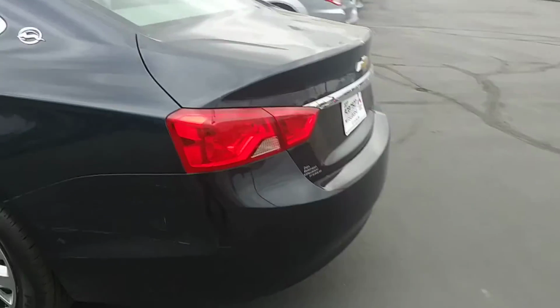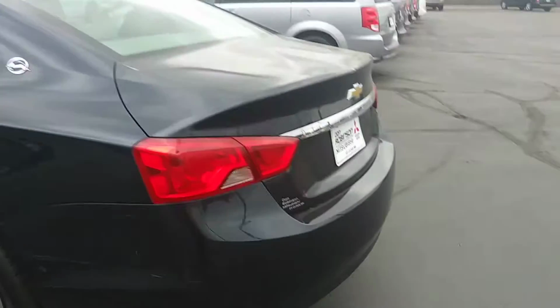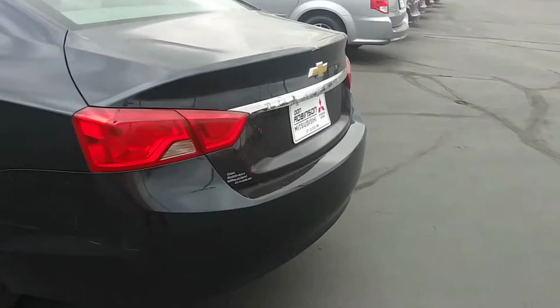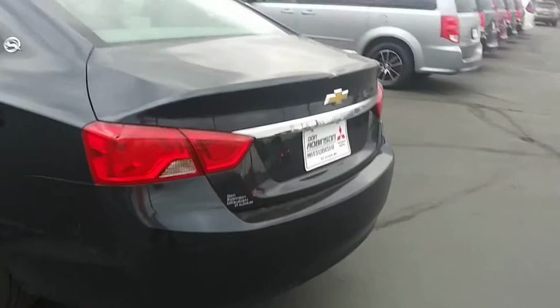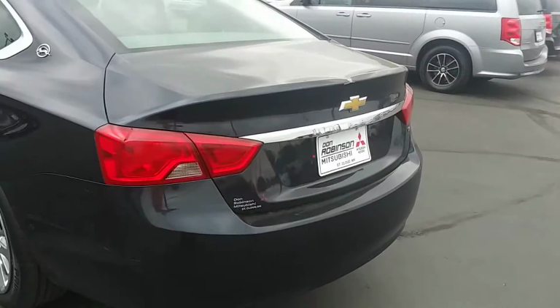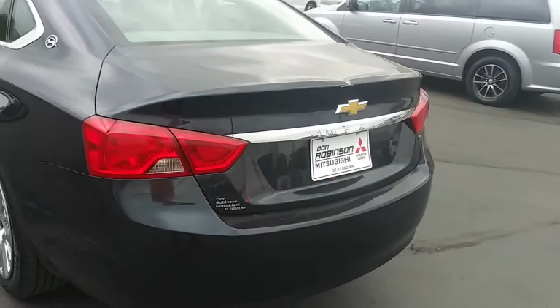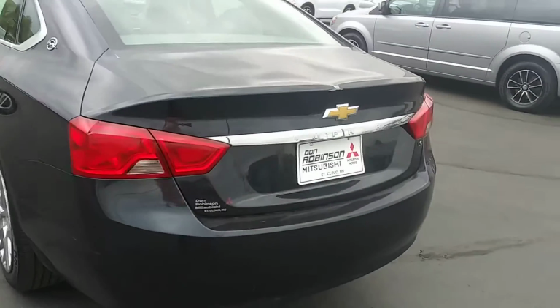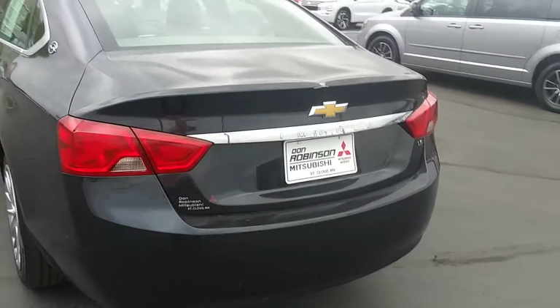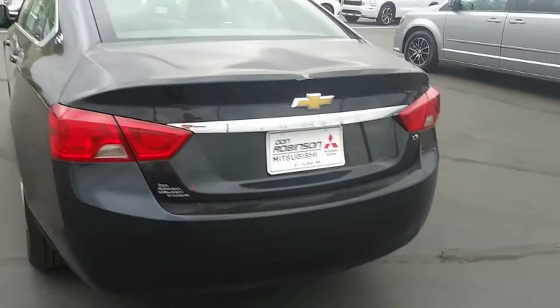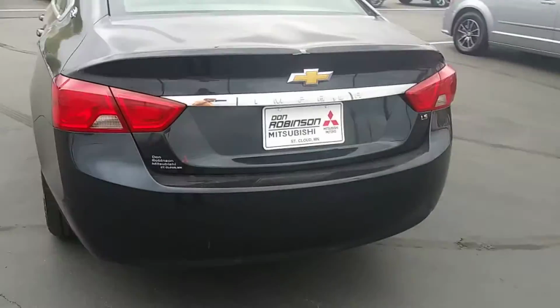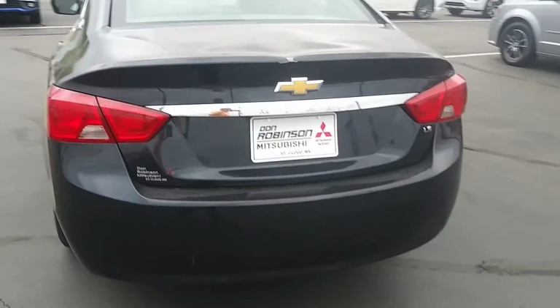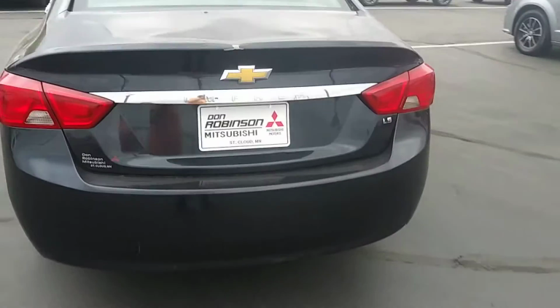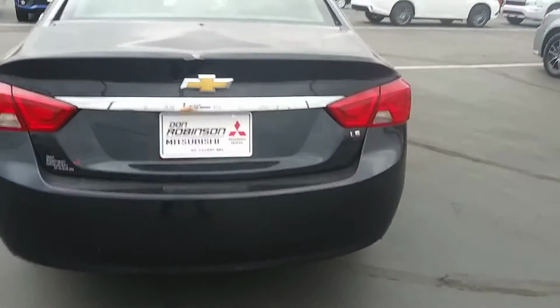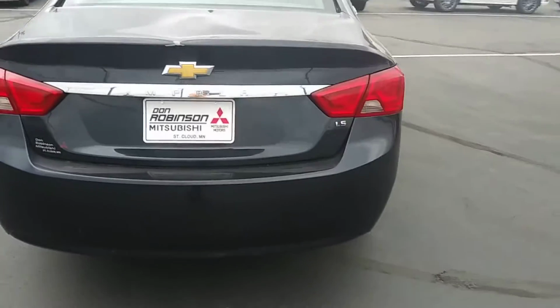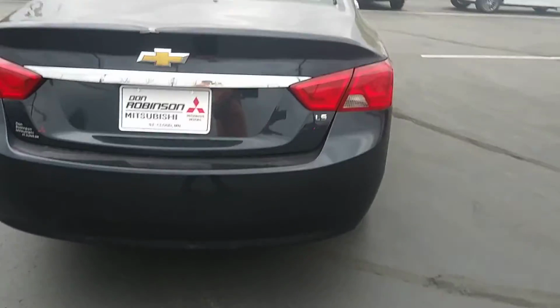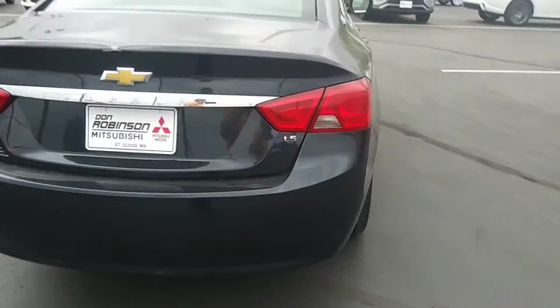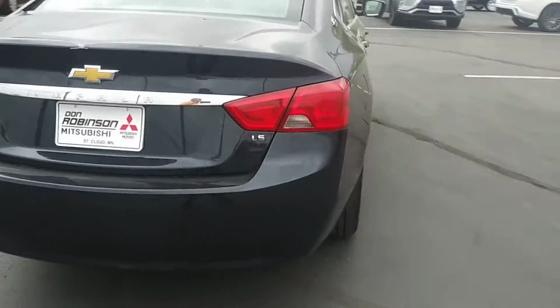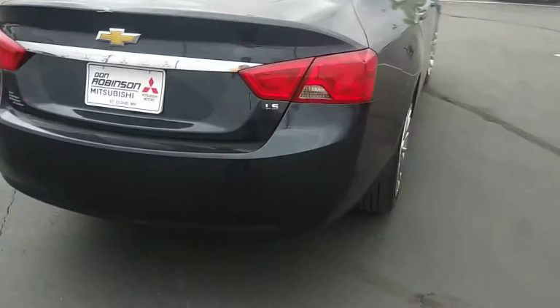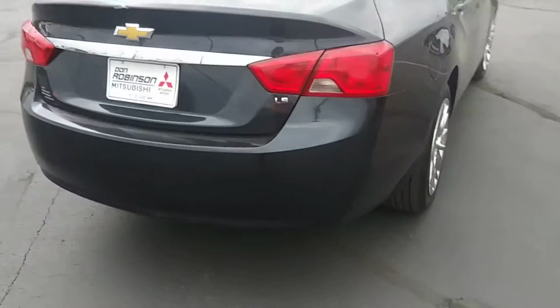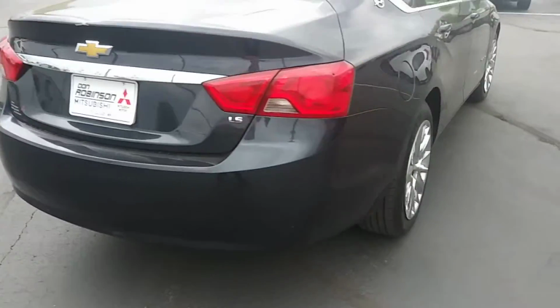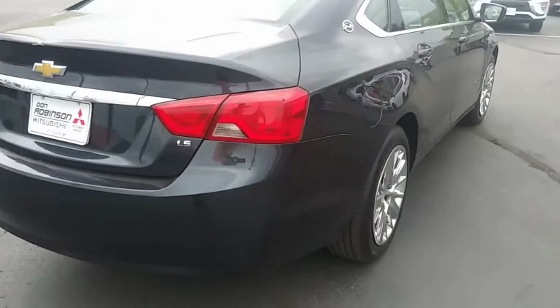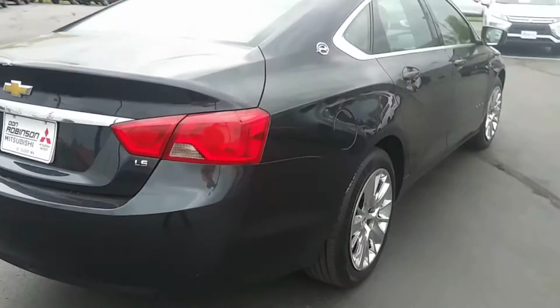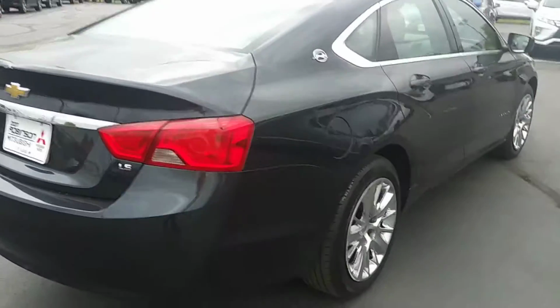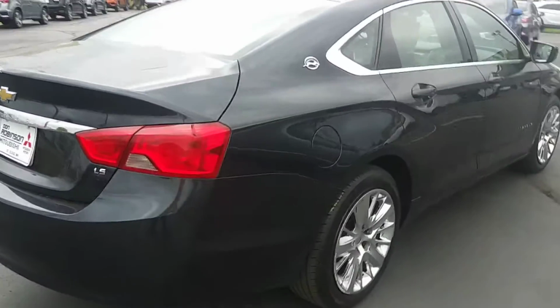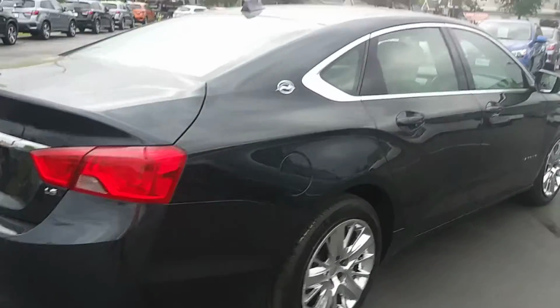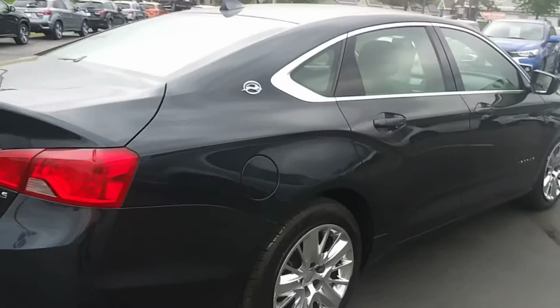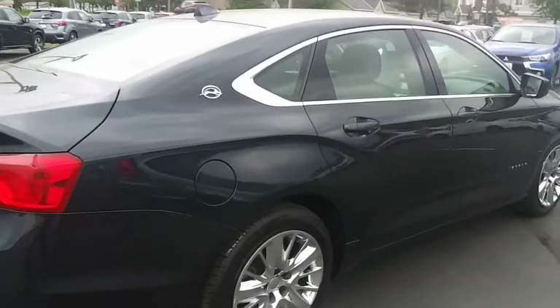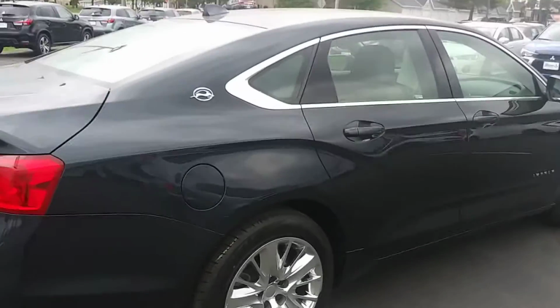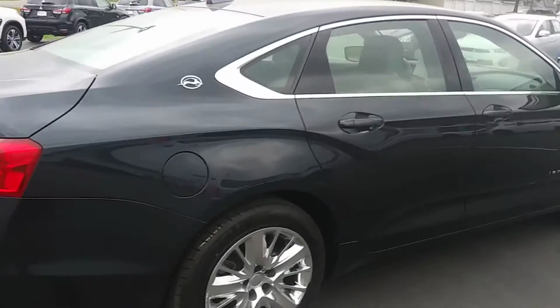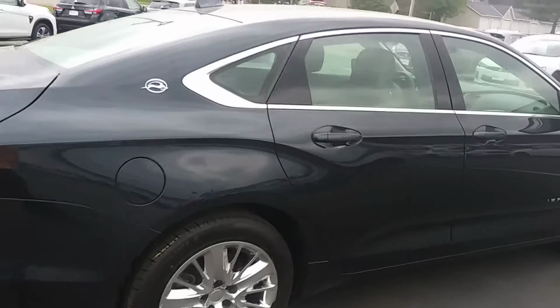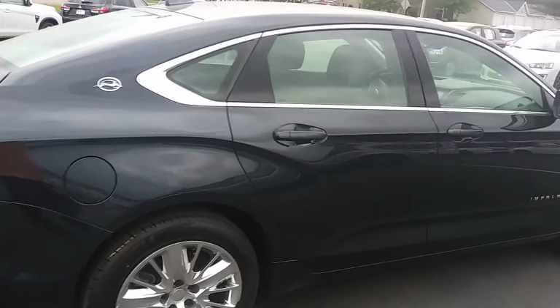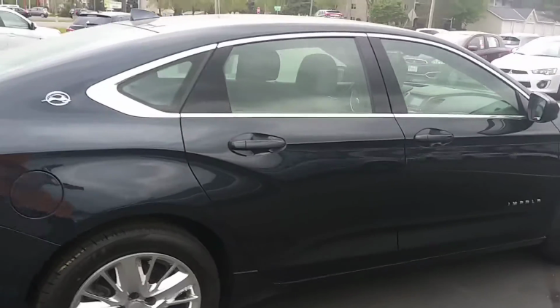A little boo-boo on the trunk lid there. Other than that, she's a pretty clean car. Runs out really nice.